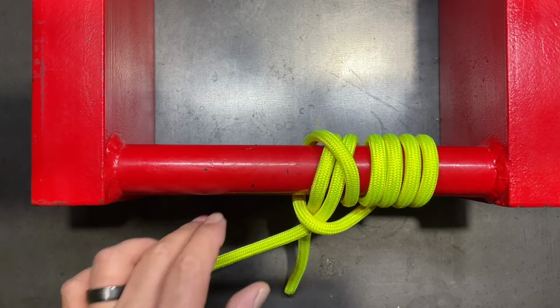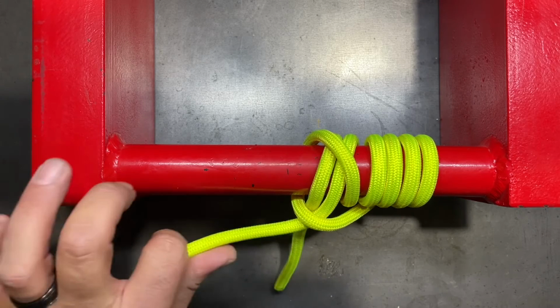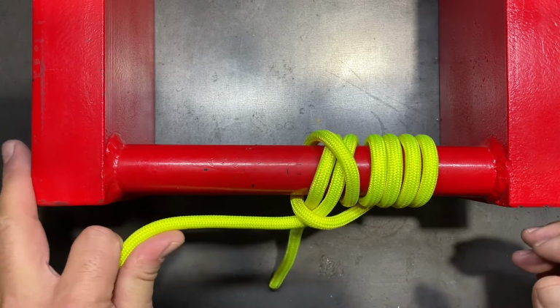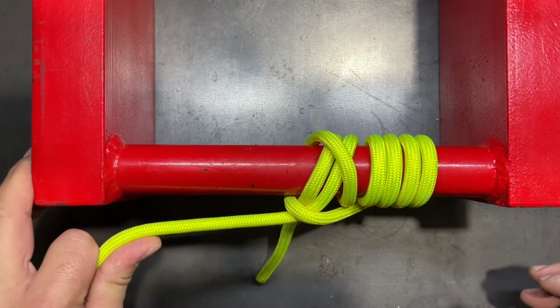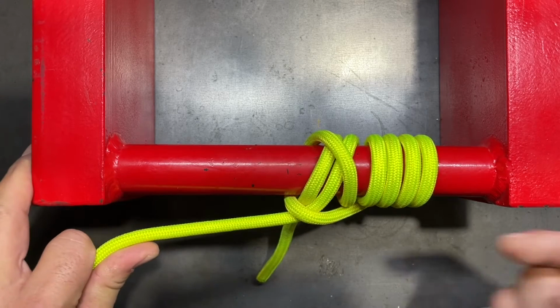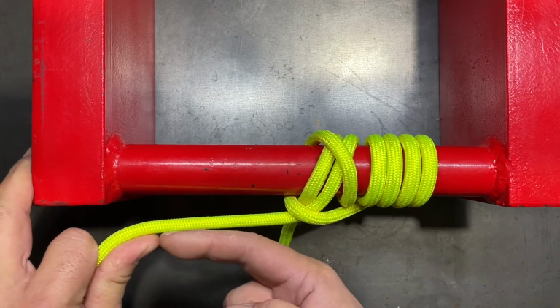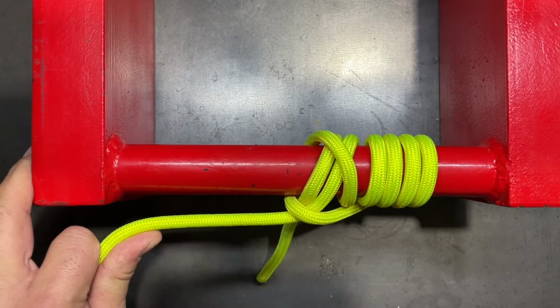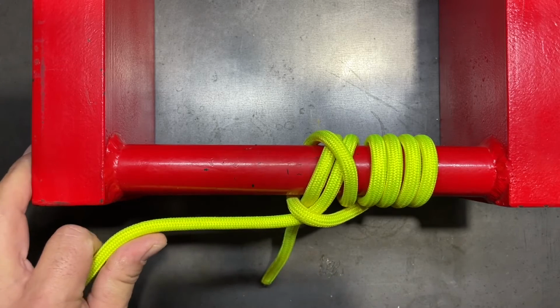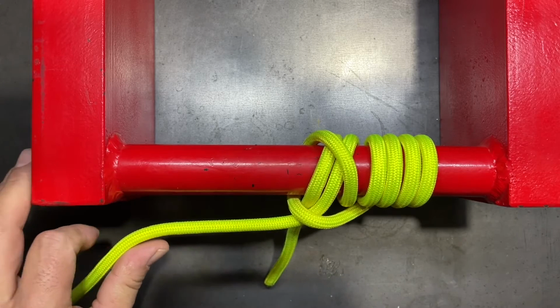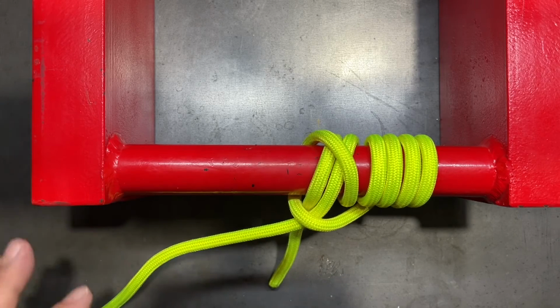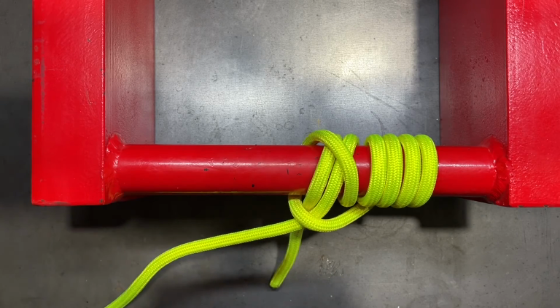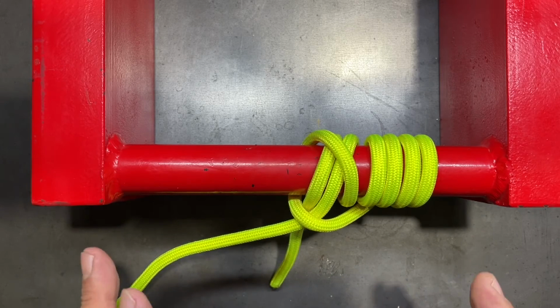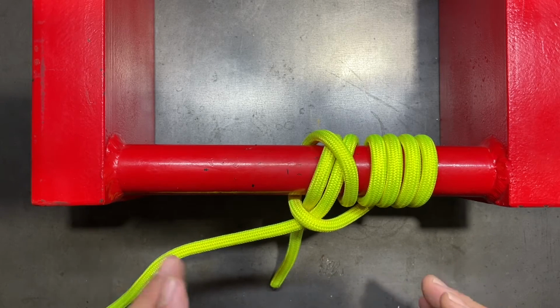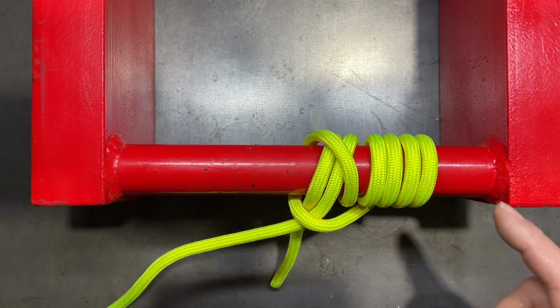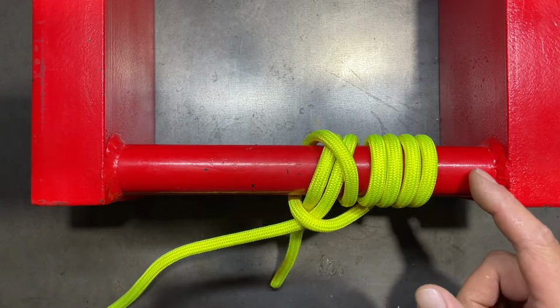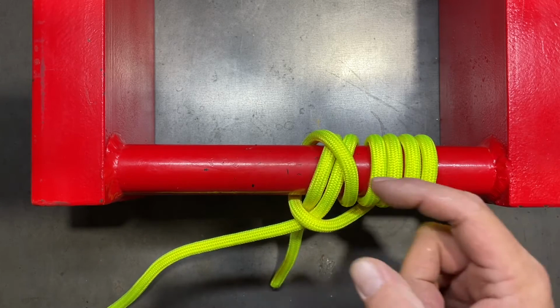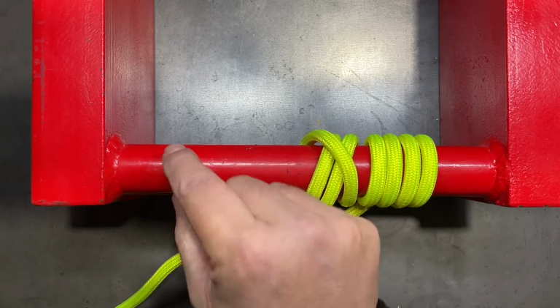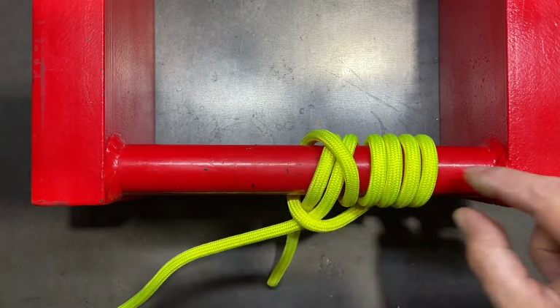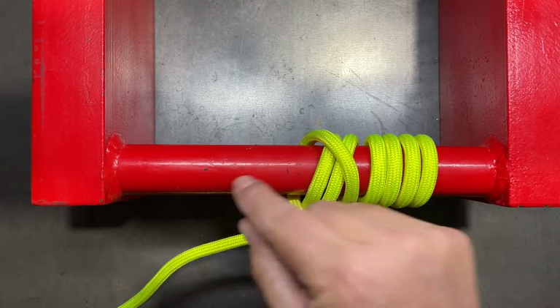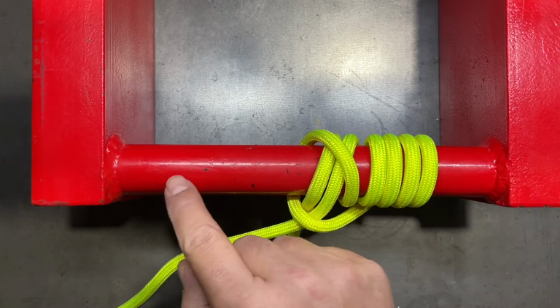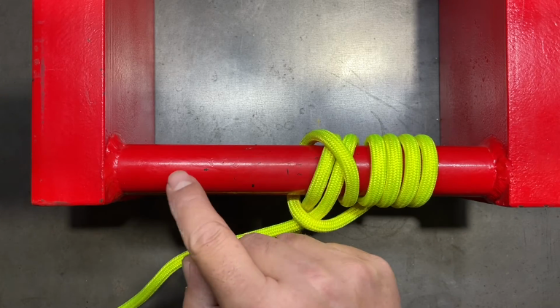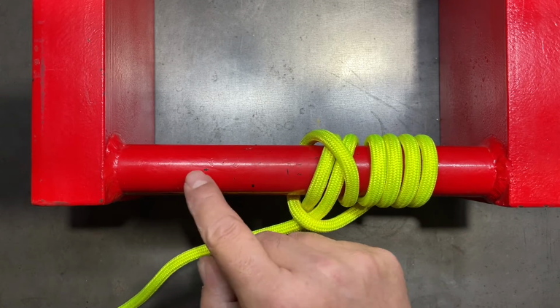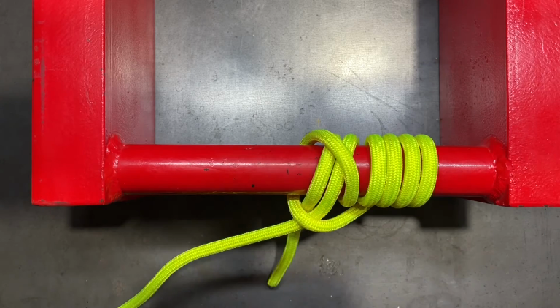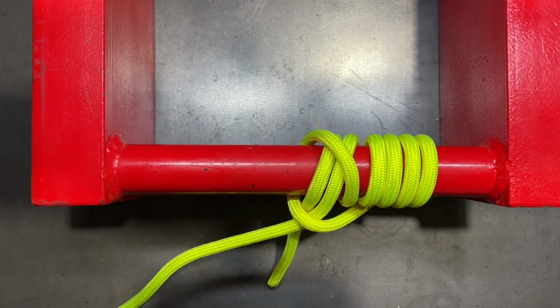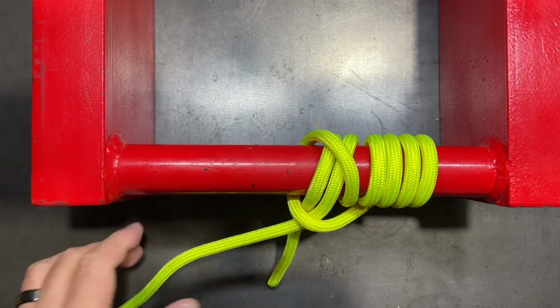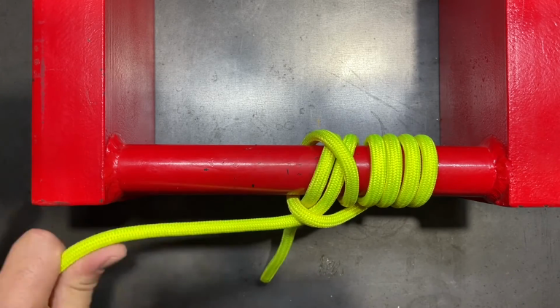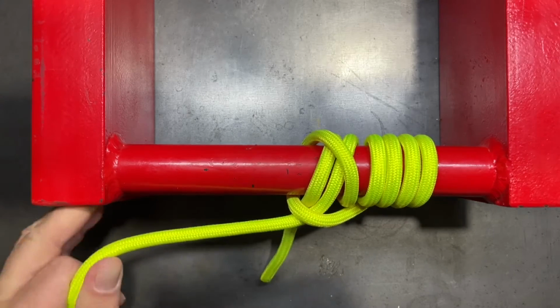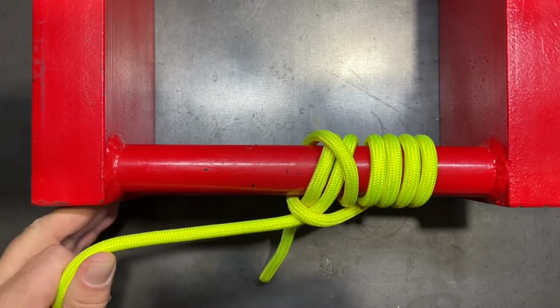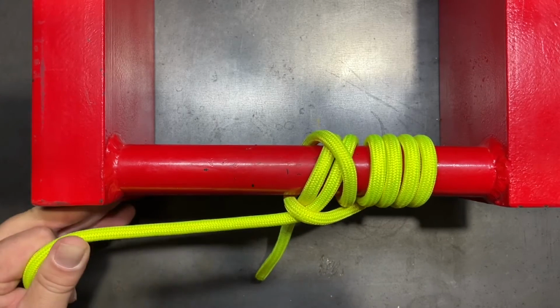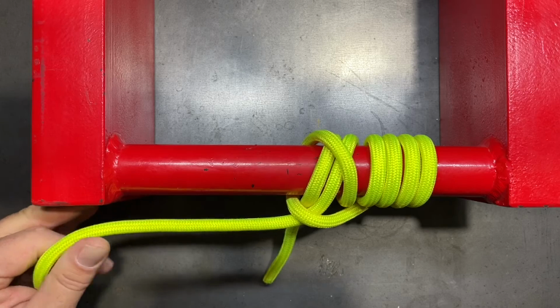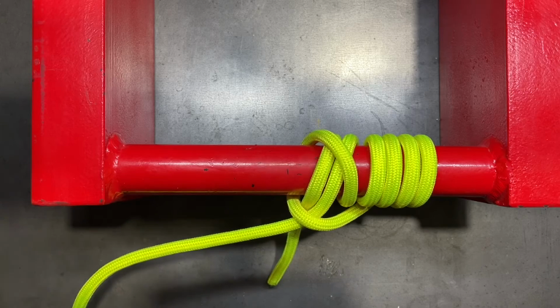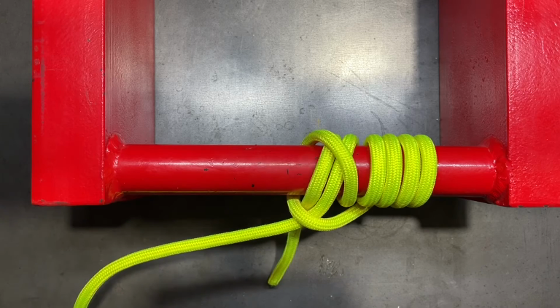It's designed to pull linear, so the direction of pull is going to be to my left. This one actually grips so tight that even if the pipe were tapered, and the taper was on the pull direction, it grips so hard that it will actually pull against the taper.